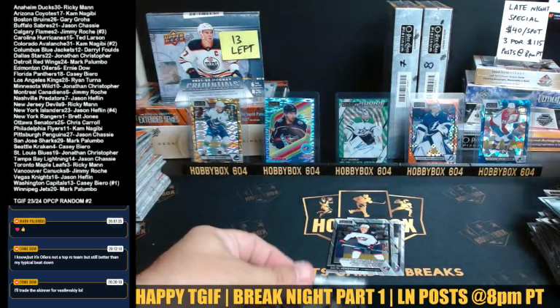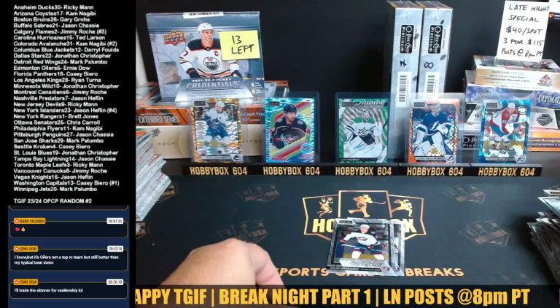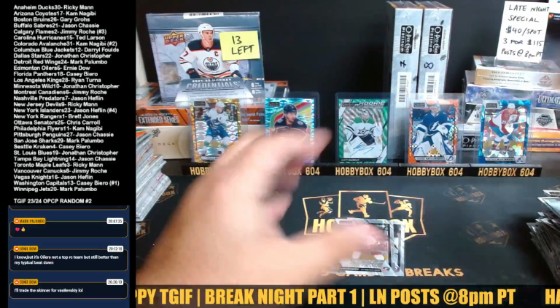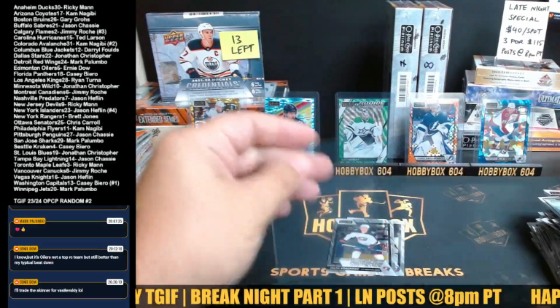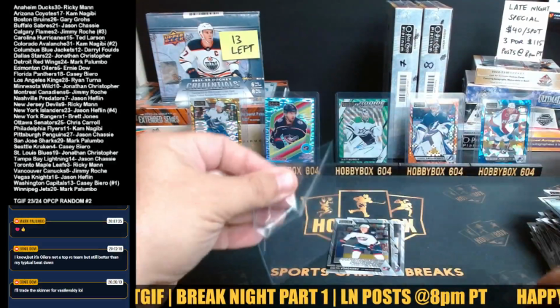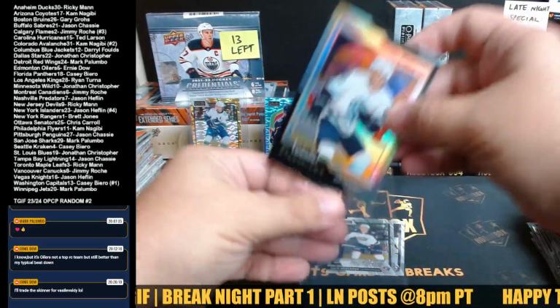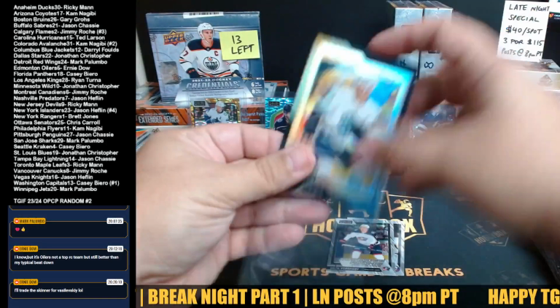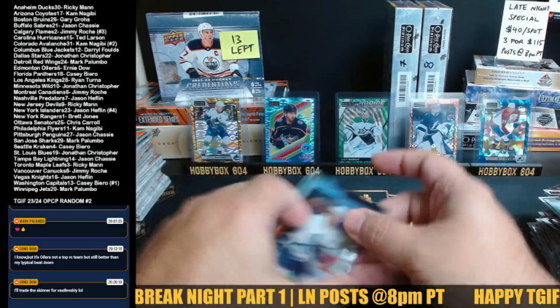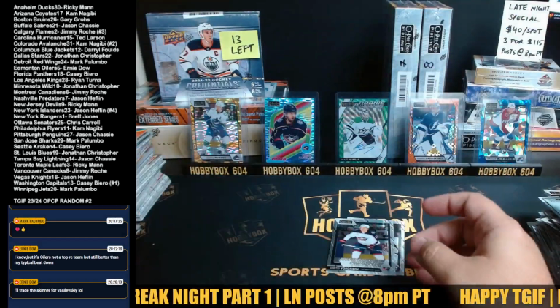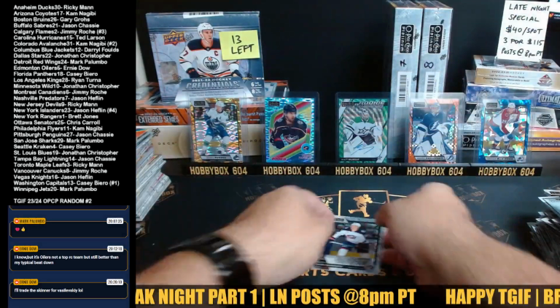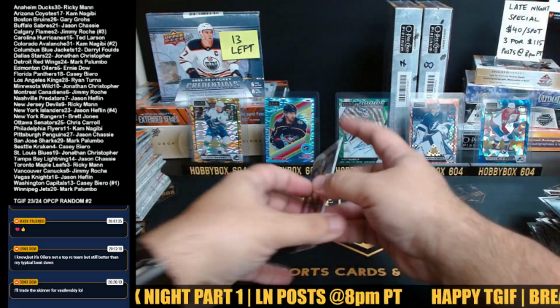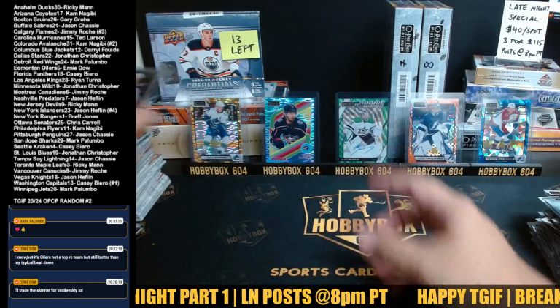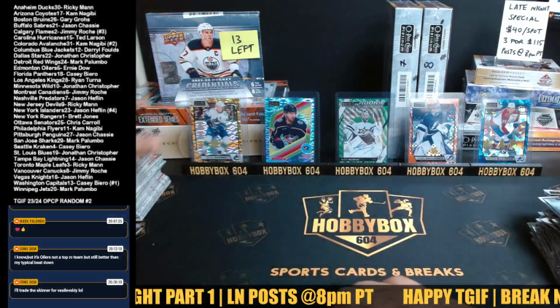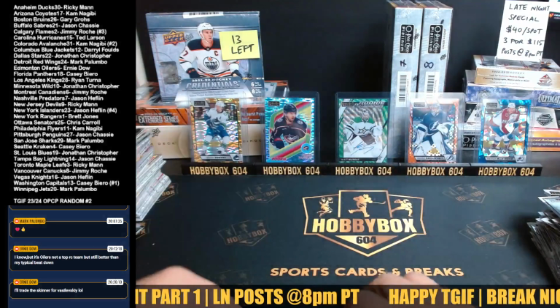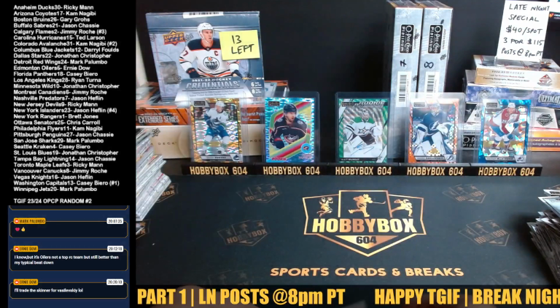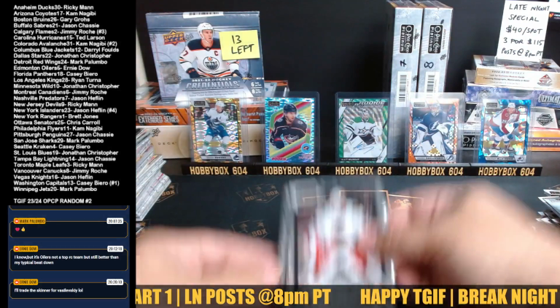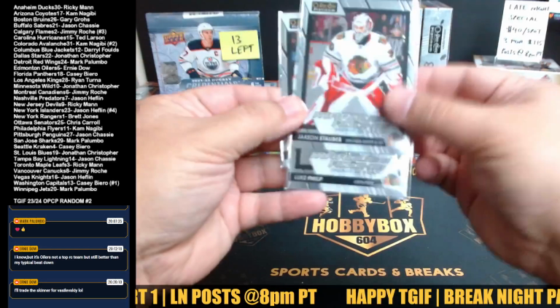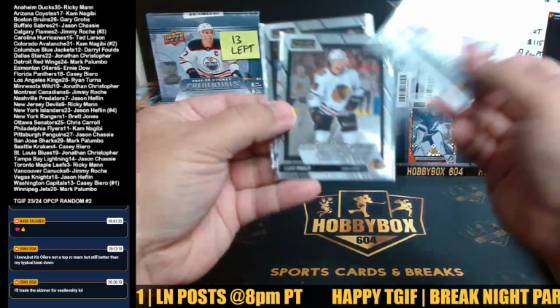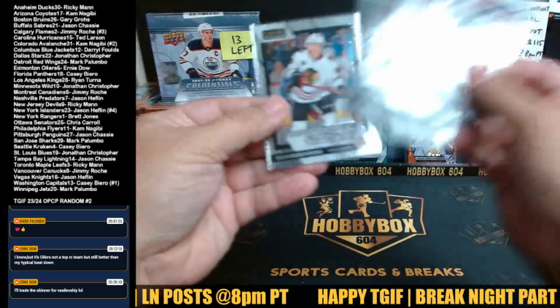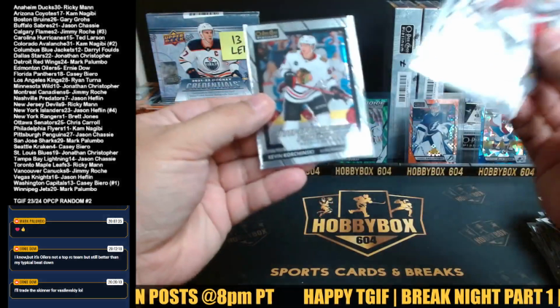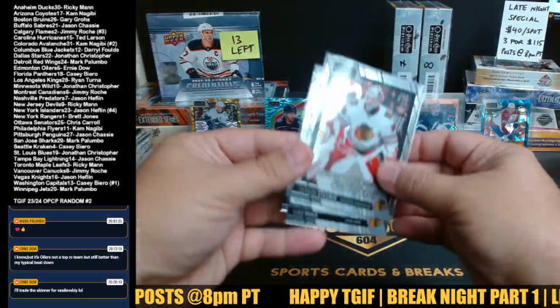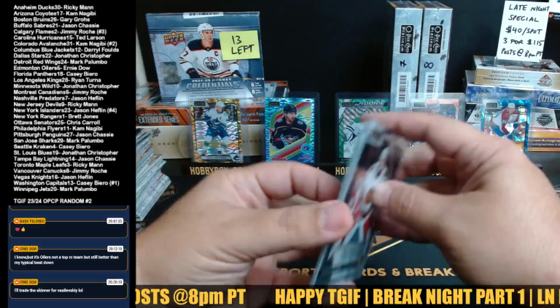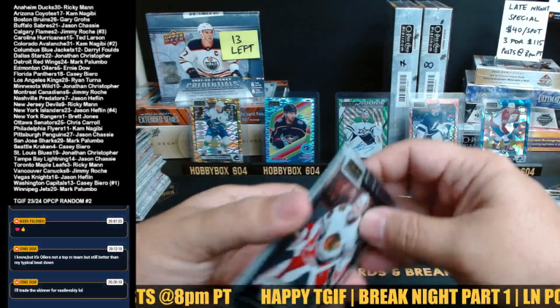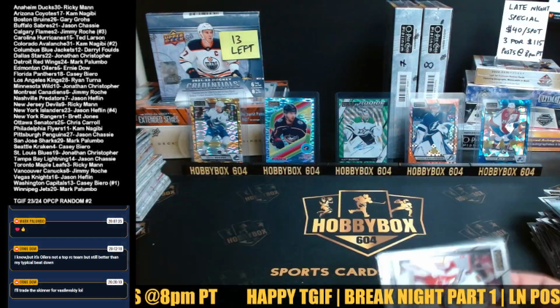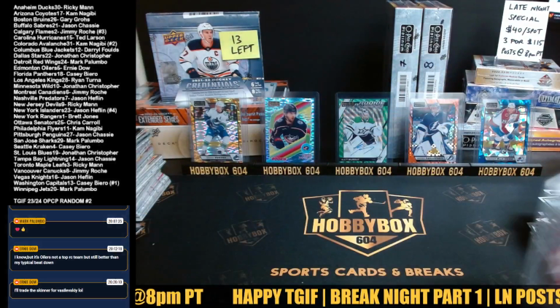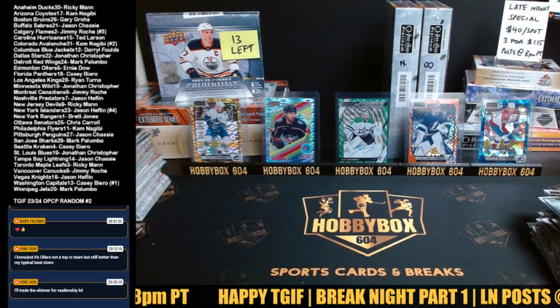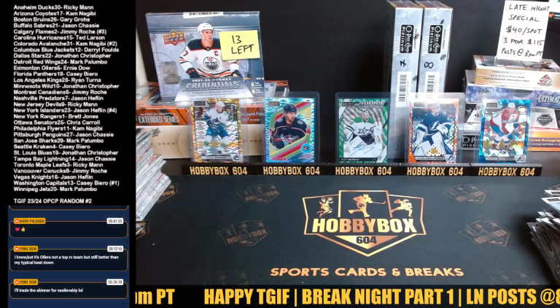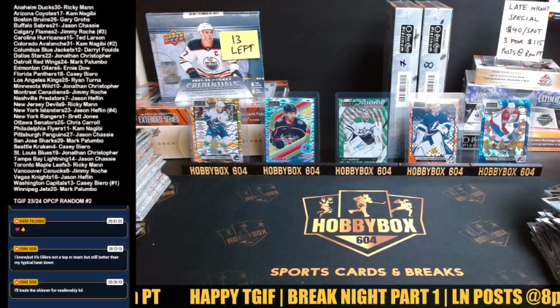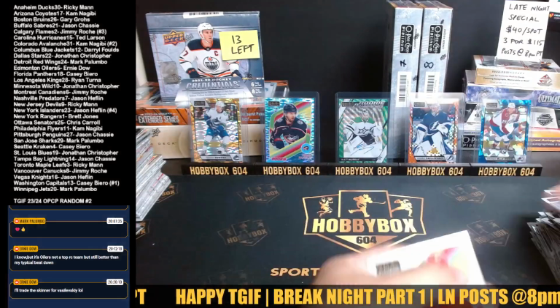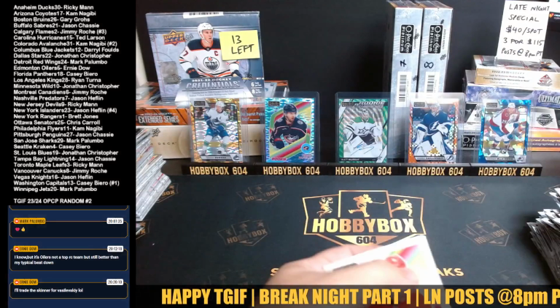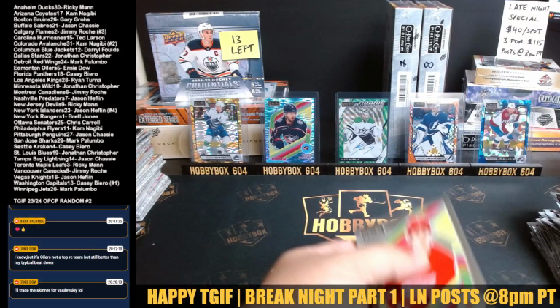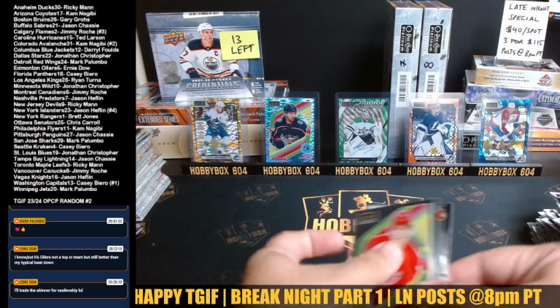Jonathan Christopher - that is a Color Match. You just have to hope Matt Murray is the guy for Dallas. I think he is - we'll know this season. He's wearing Kari Lehtonen's number 32. Good luck or bad luck, I am not sure, but hey - Canadian kid, he's only 26. Matt Murray Dallas Color Match - beautiful card, congratulations. No Bedard in that one, unfortunately - sorry Cam. You got three wrong Chicagos in that one: Stauber, Luke Philp, and Kevin Korchinski.